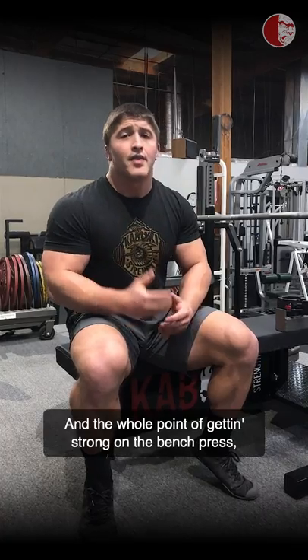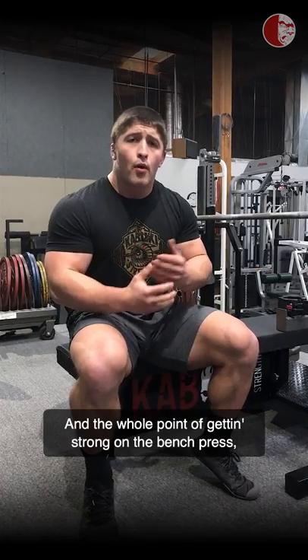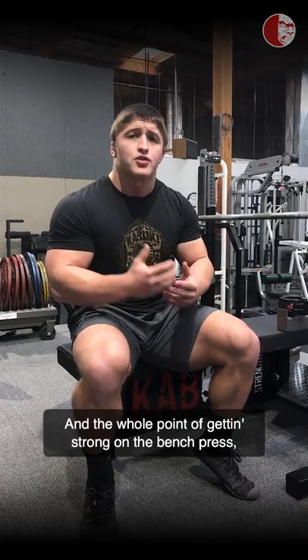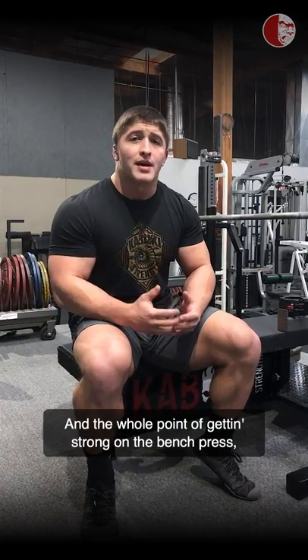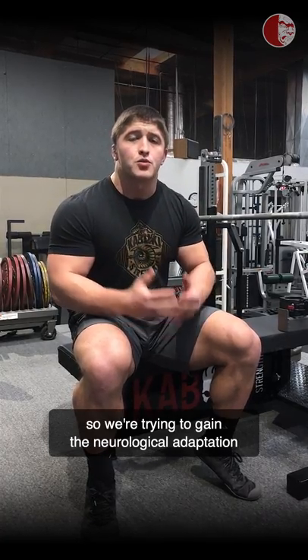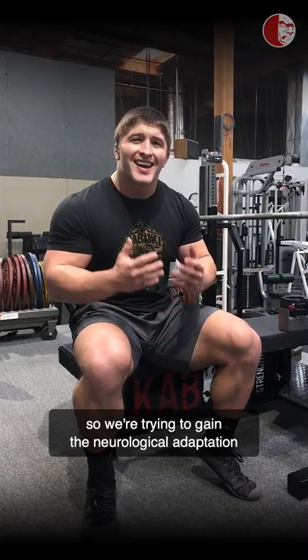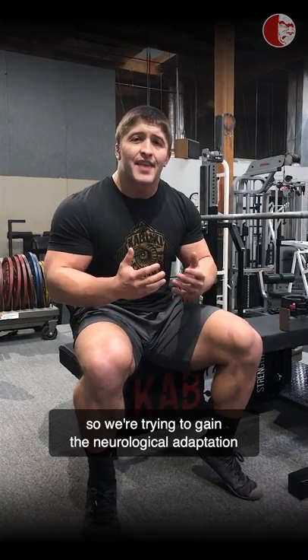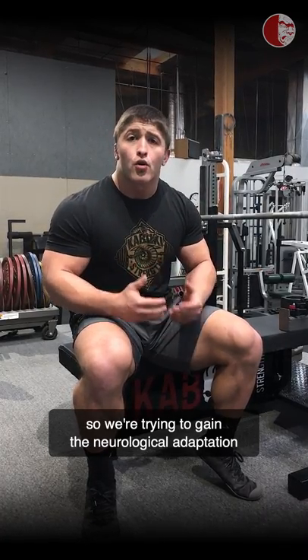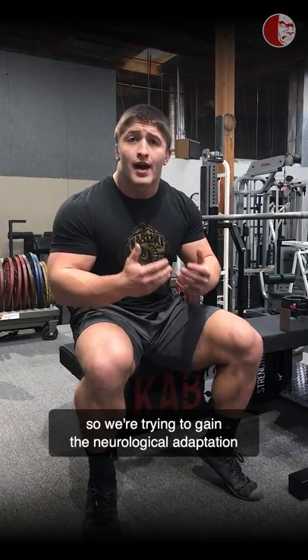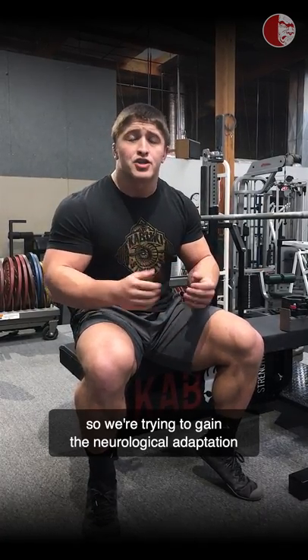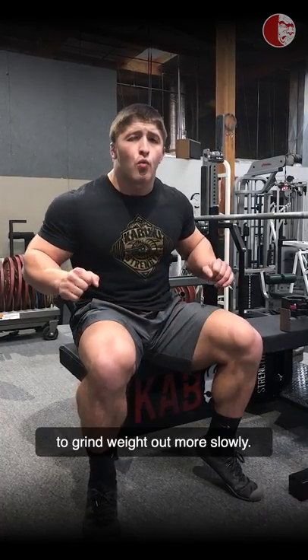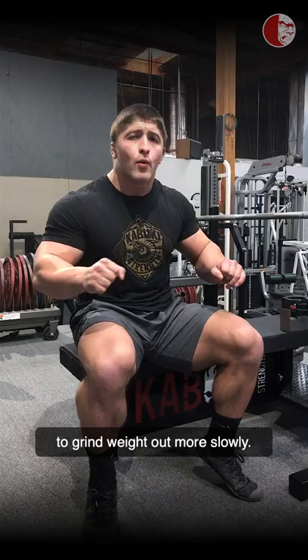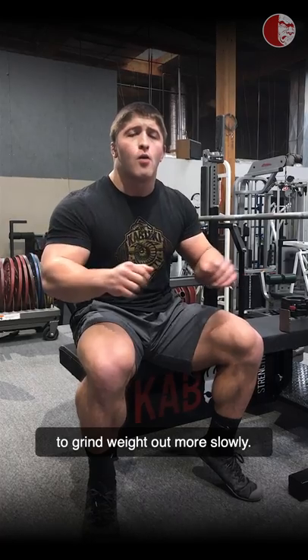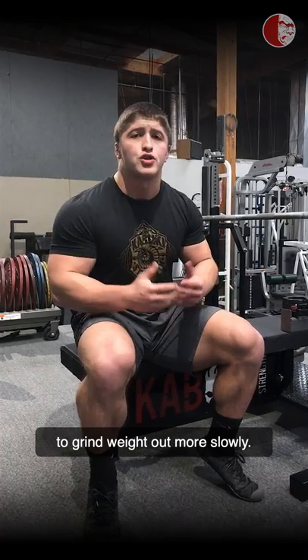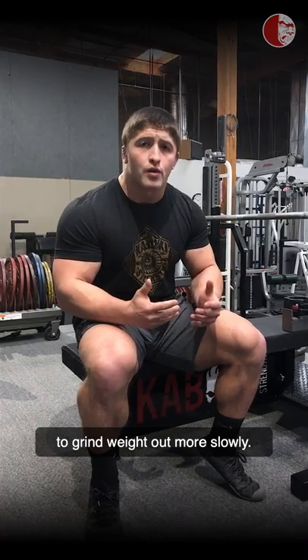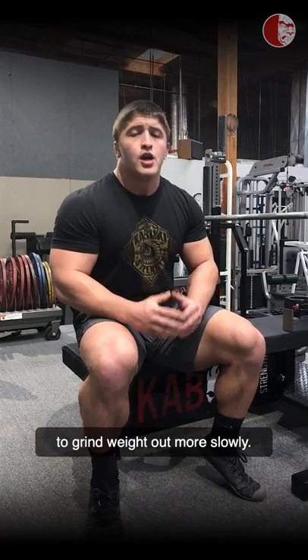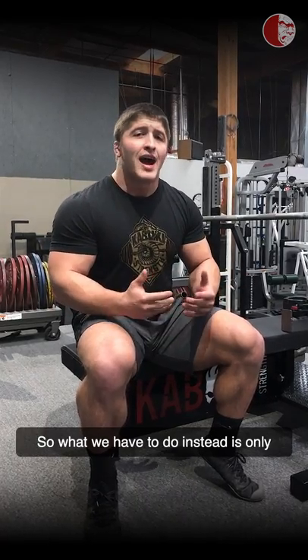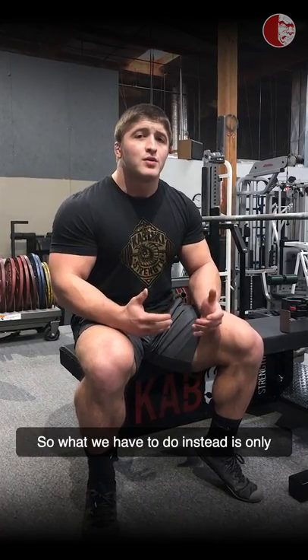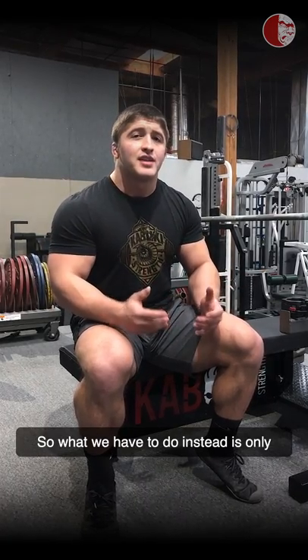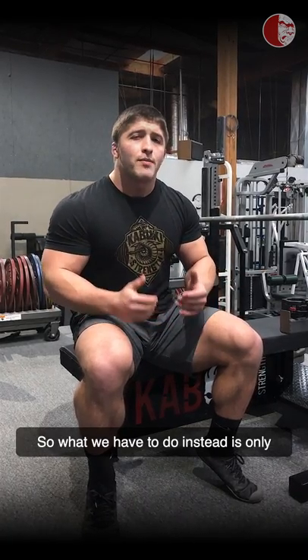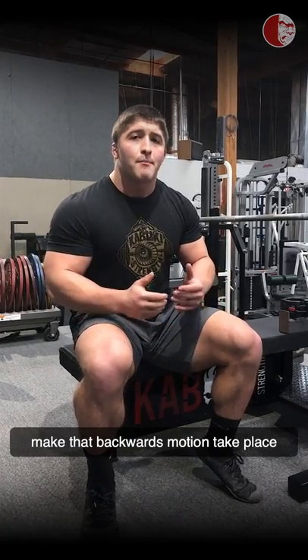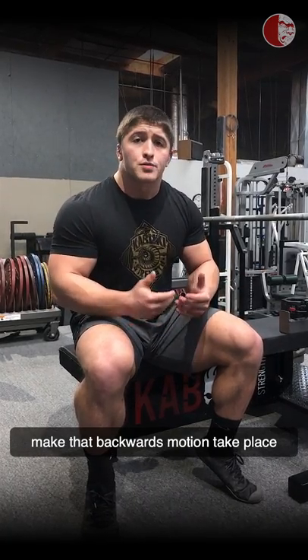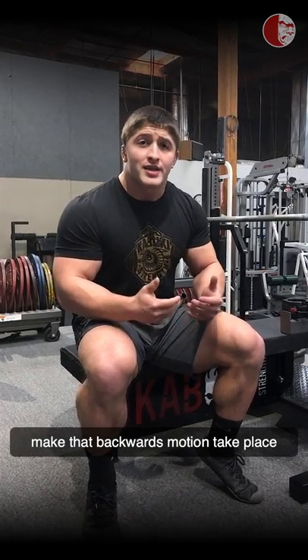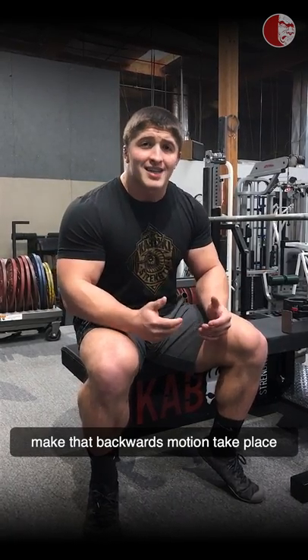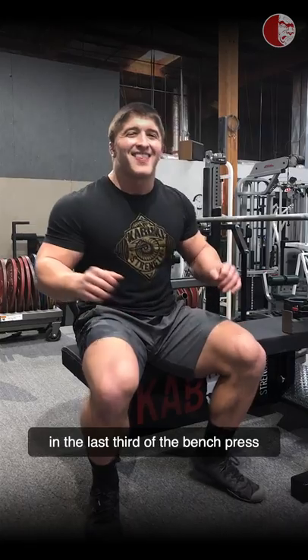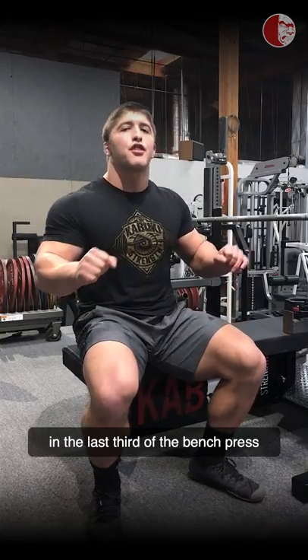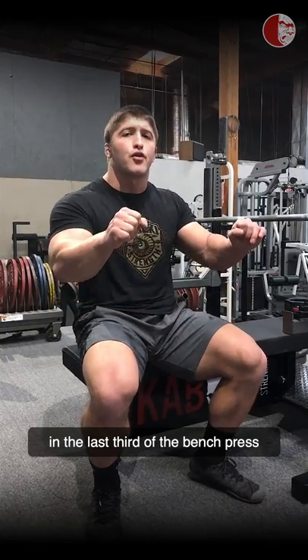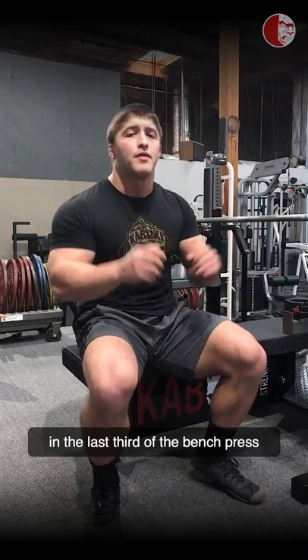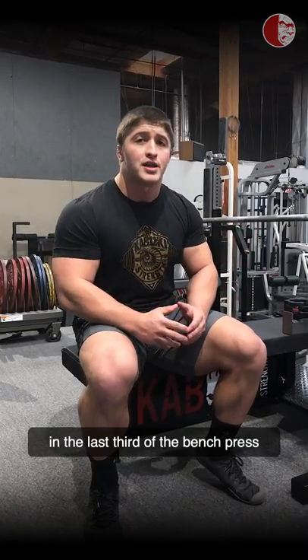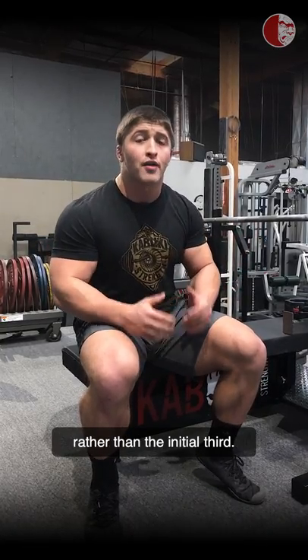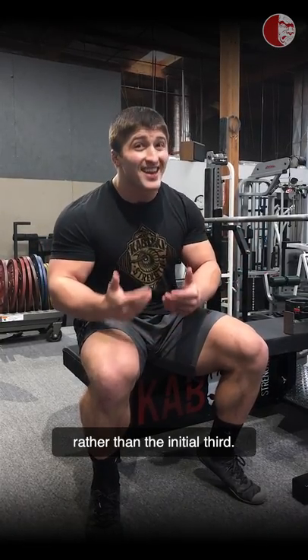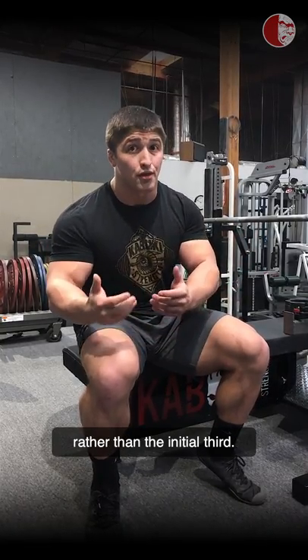The whole point of getting stronger in the bench press is we're trying to gain the neurological adaptations to grind weight out more slowly. So what we have to do instead is only make that backwards motion take place in the last third of the bench press, rather than the initial third.